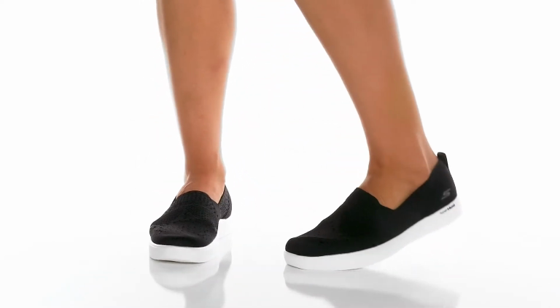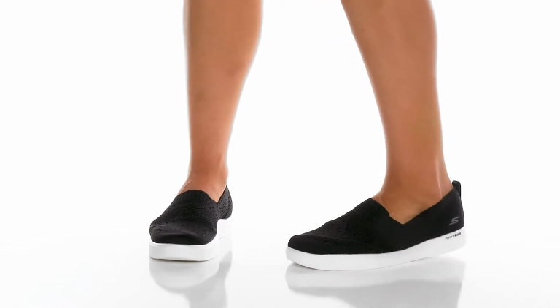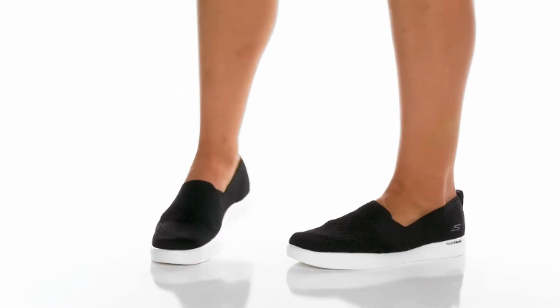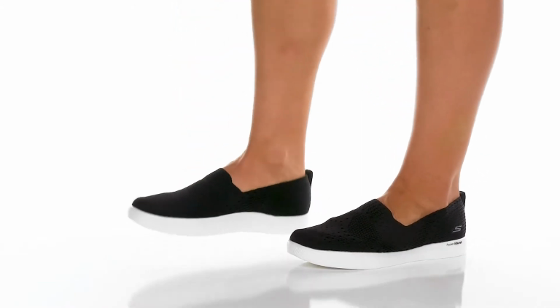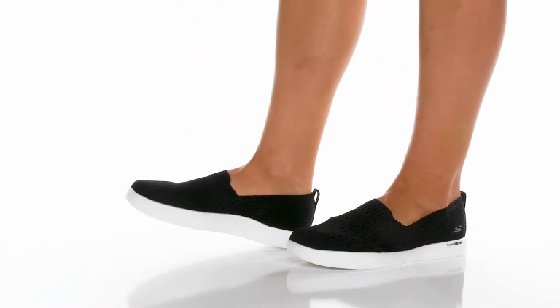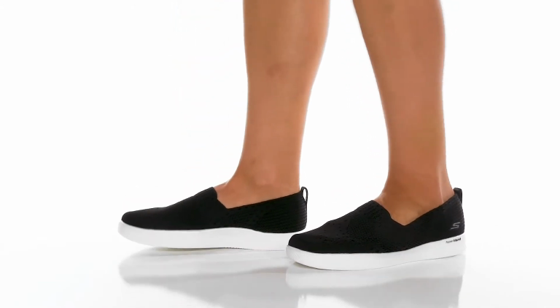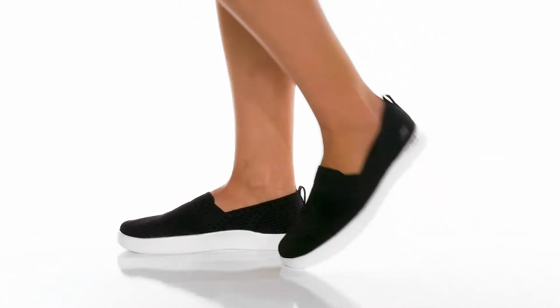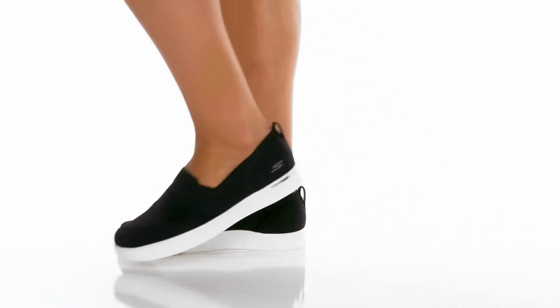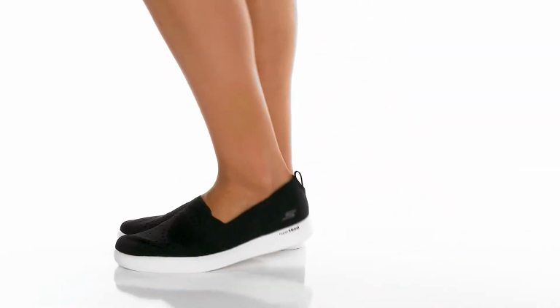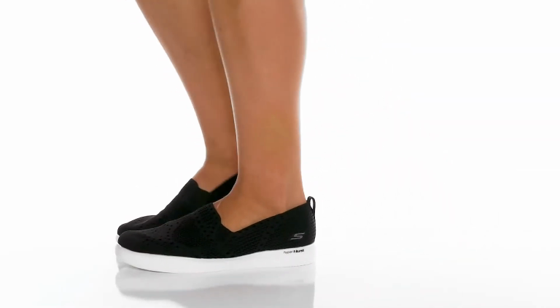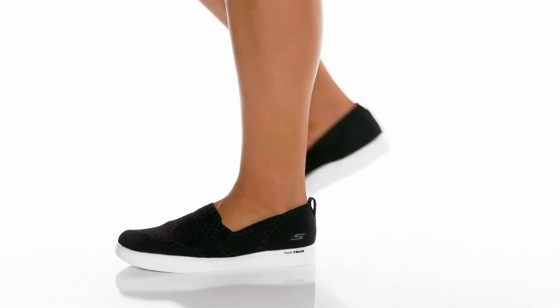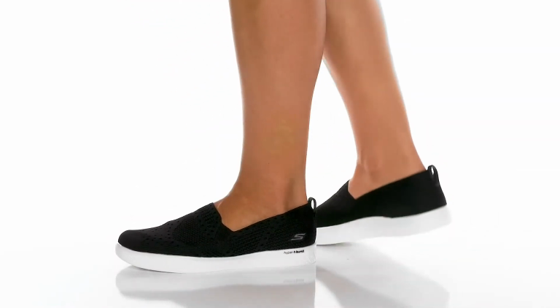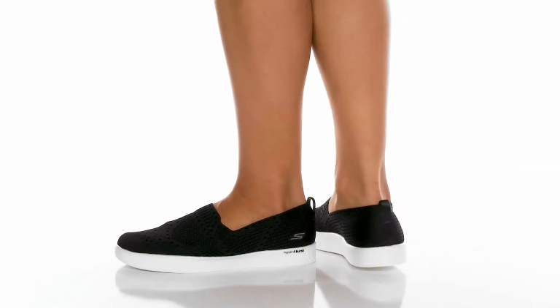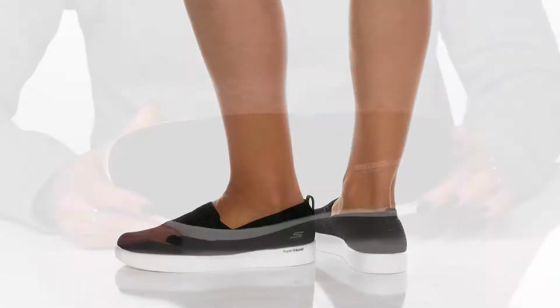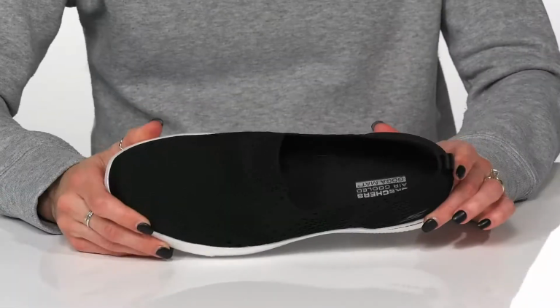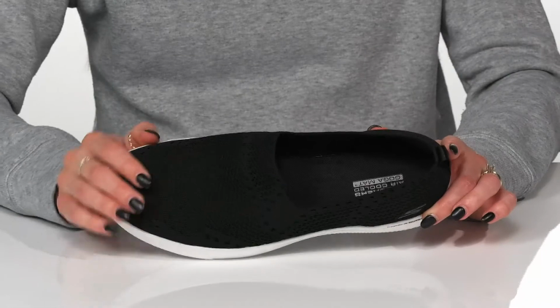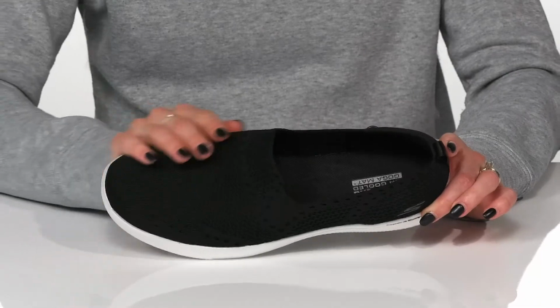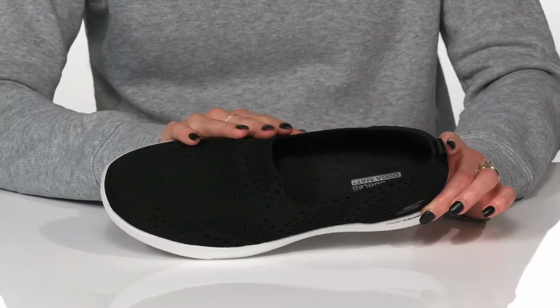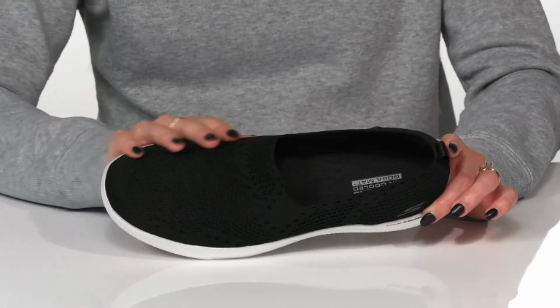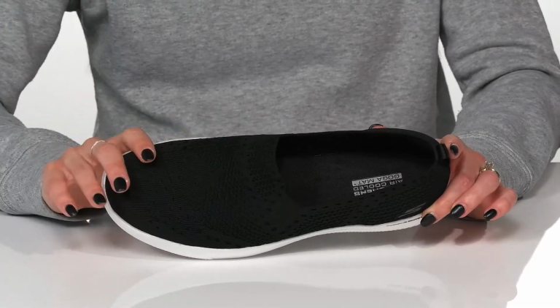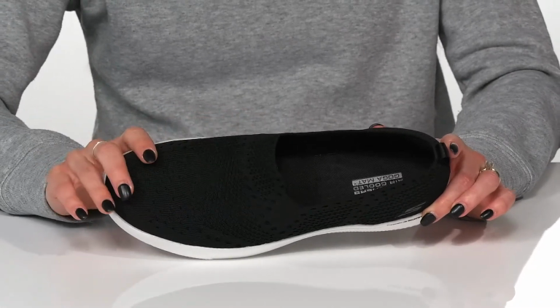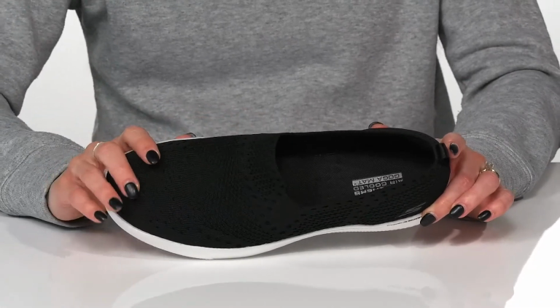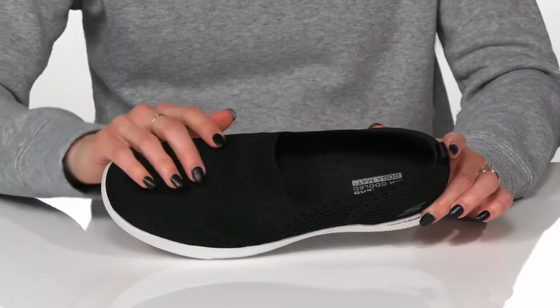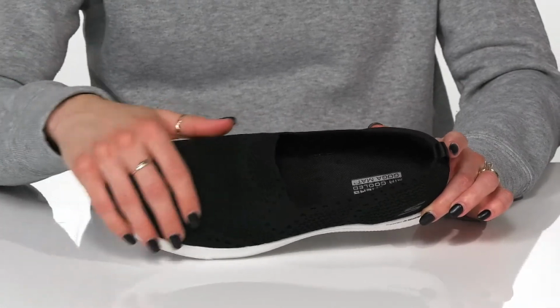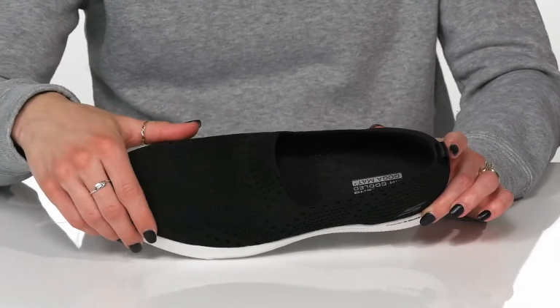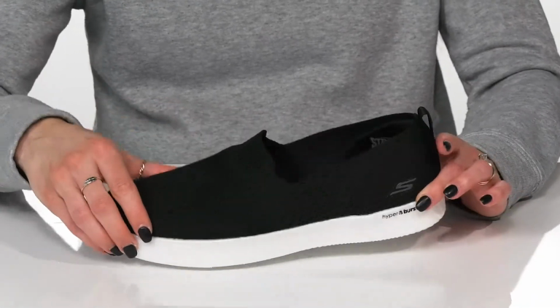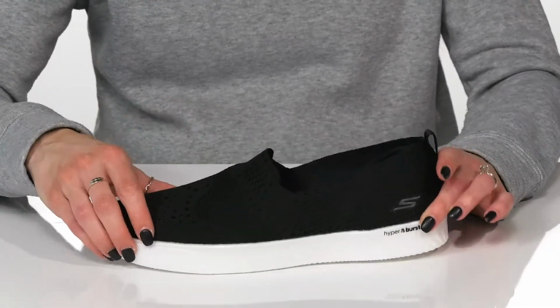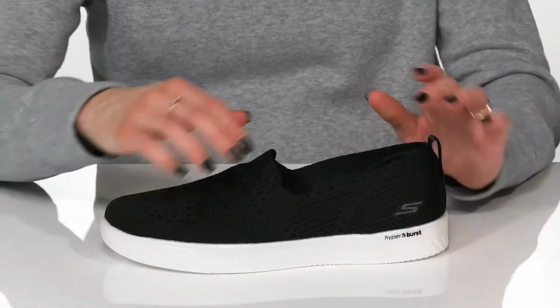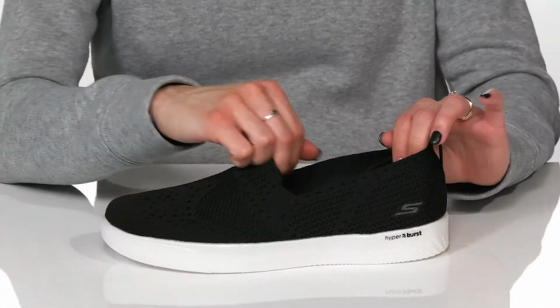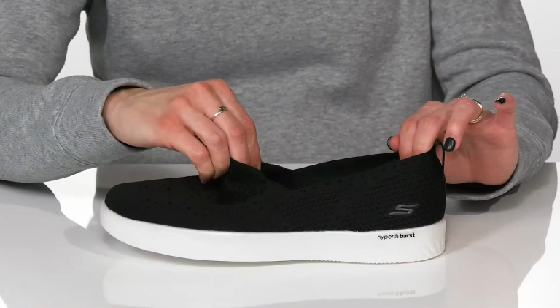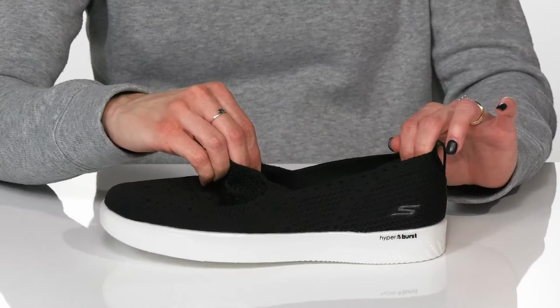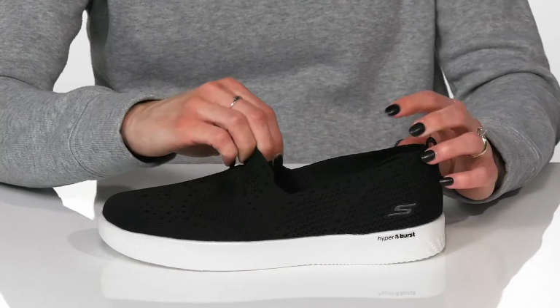Step out in casual style with these sweet sneakers this season. These offer a stretch fit textile upper so it's going to be breathable and feel a lot like a sock on your foot.